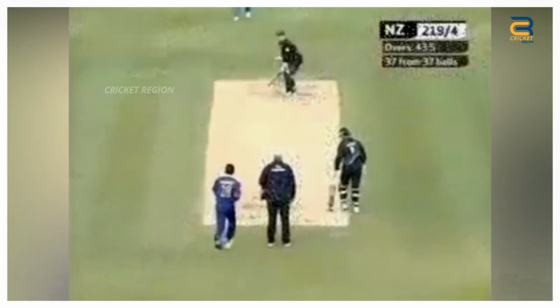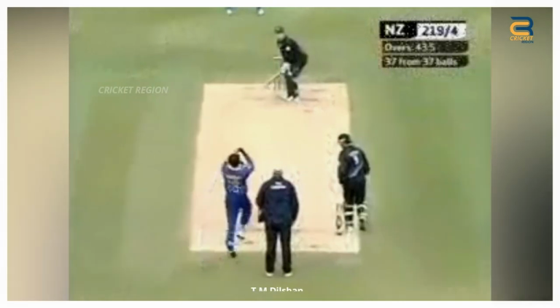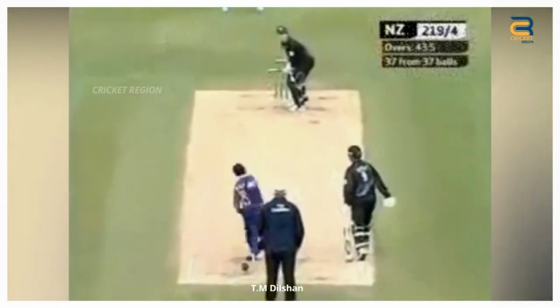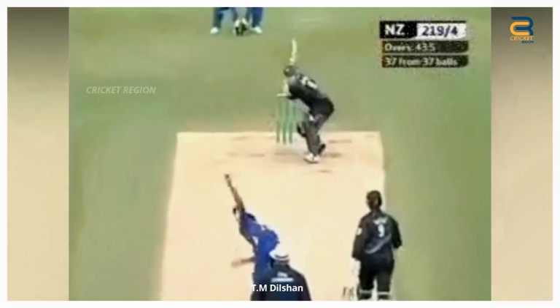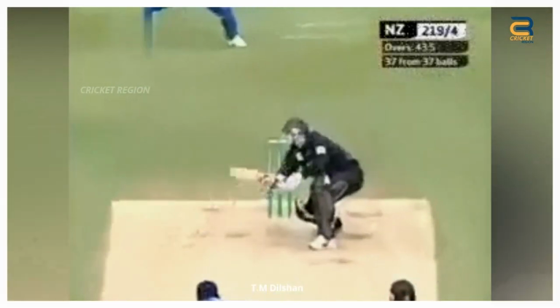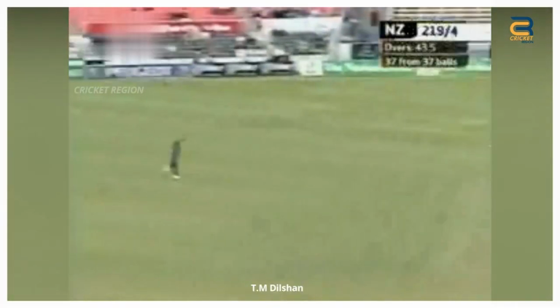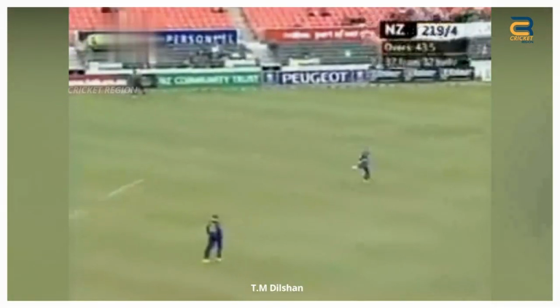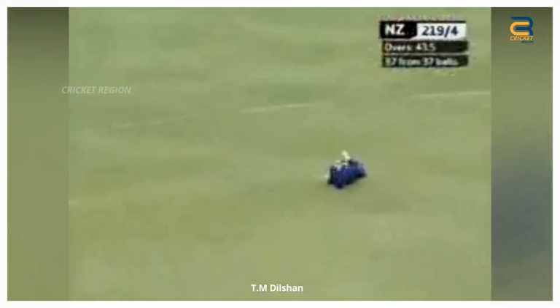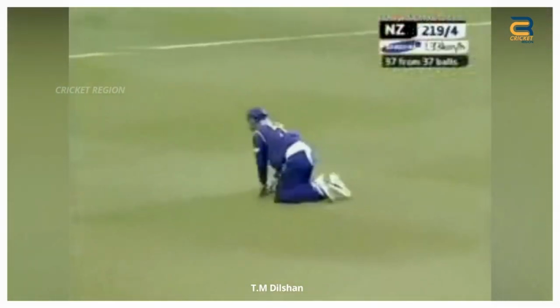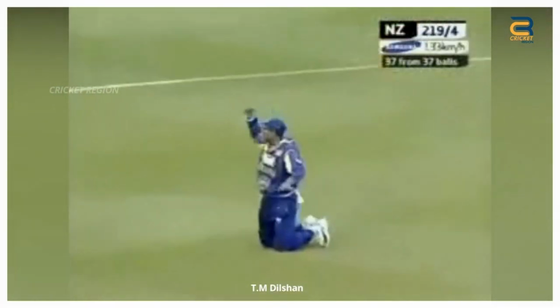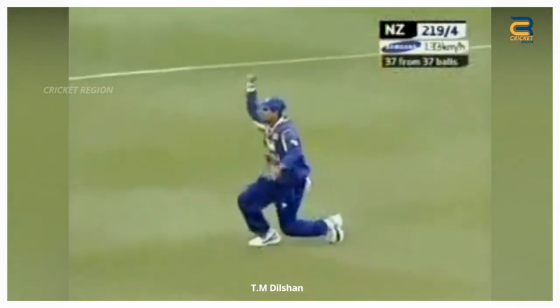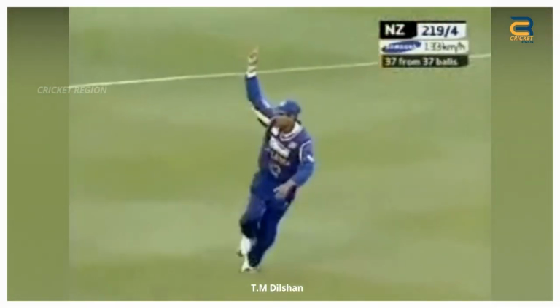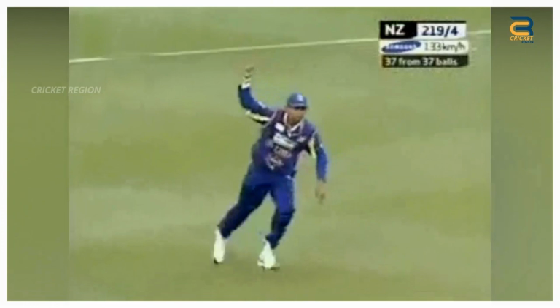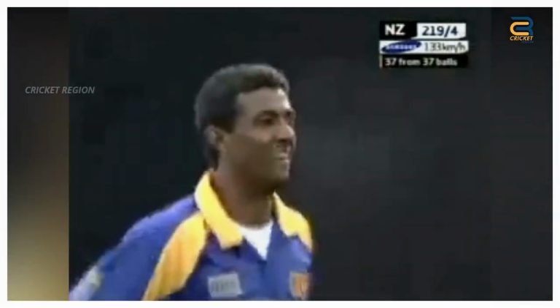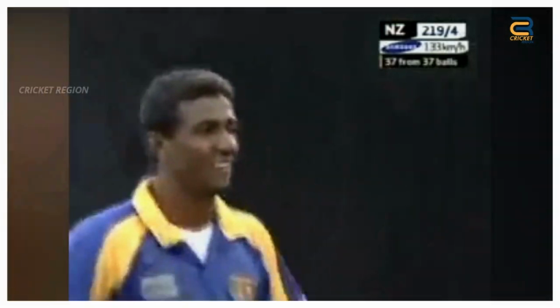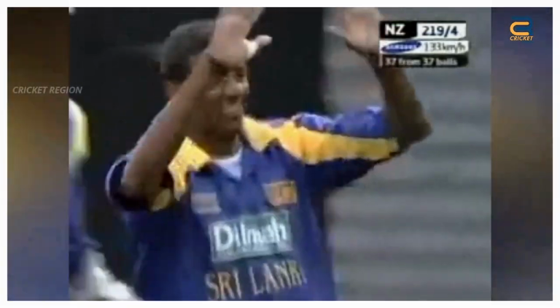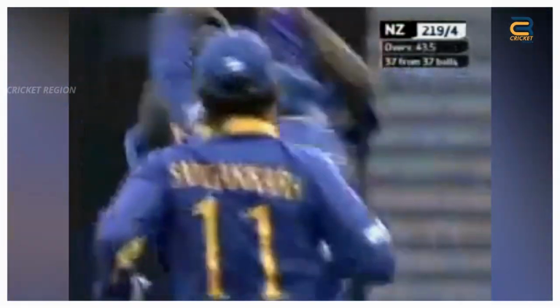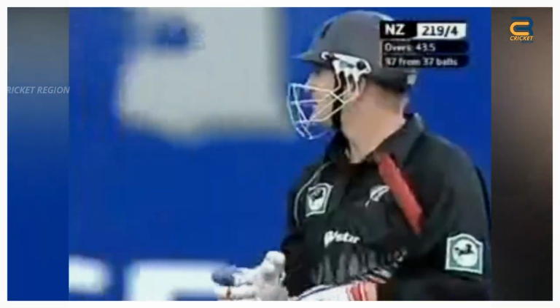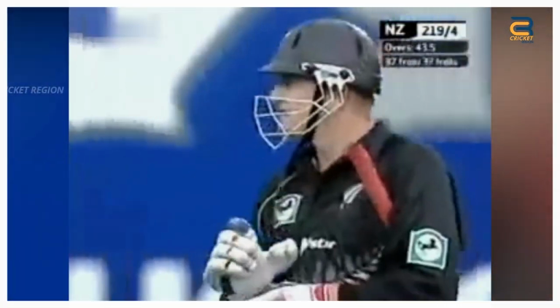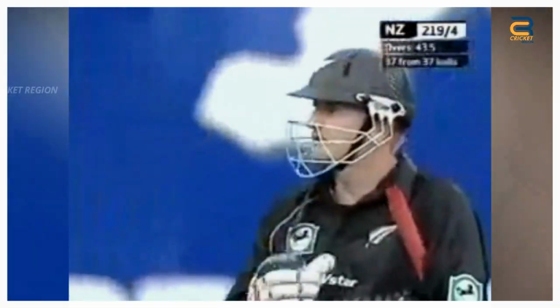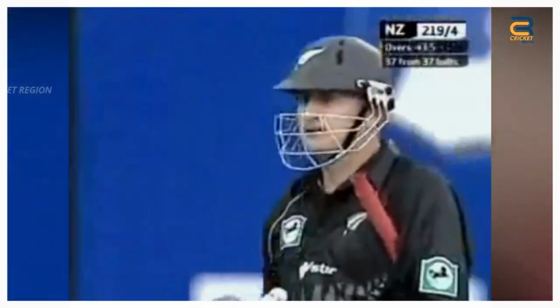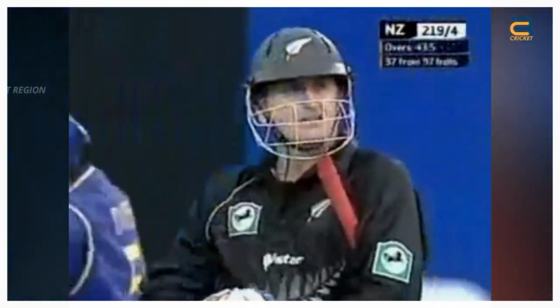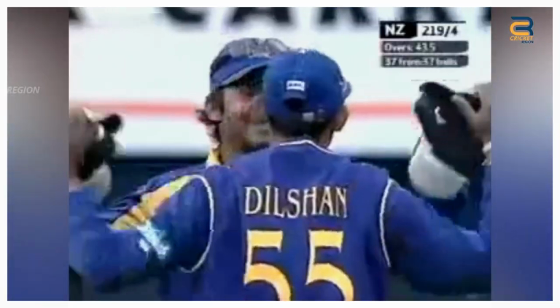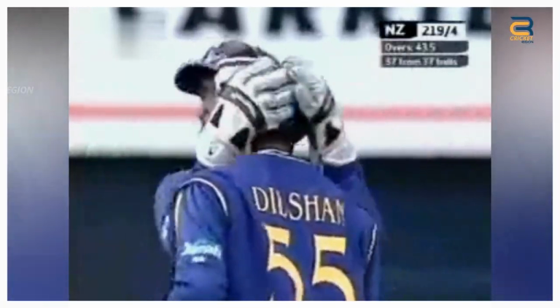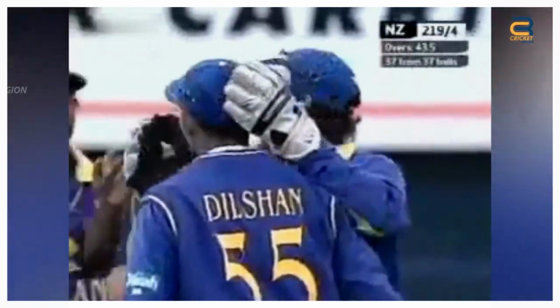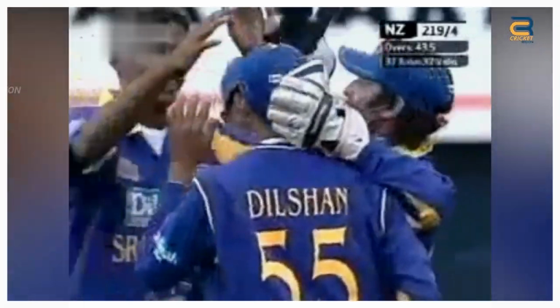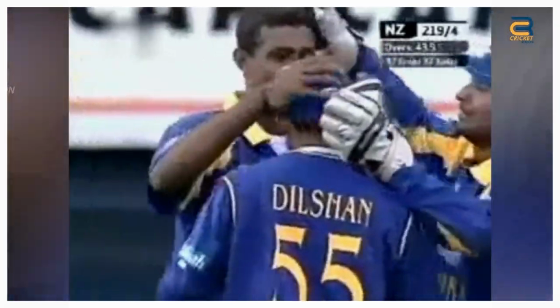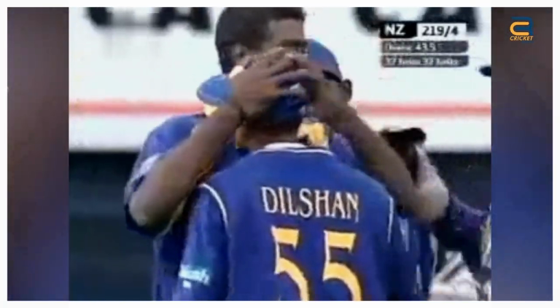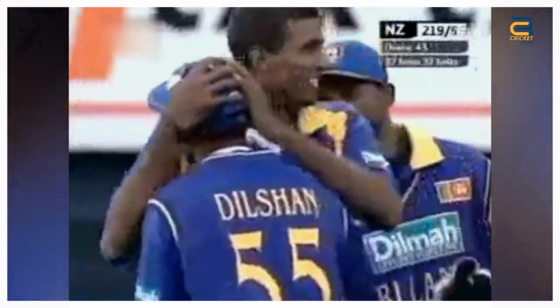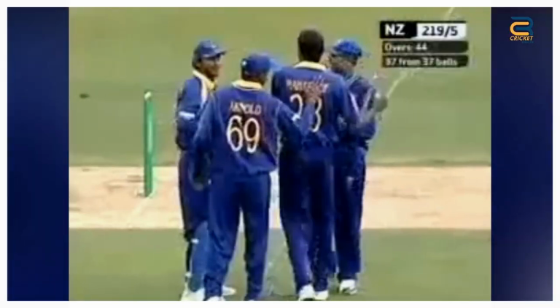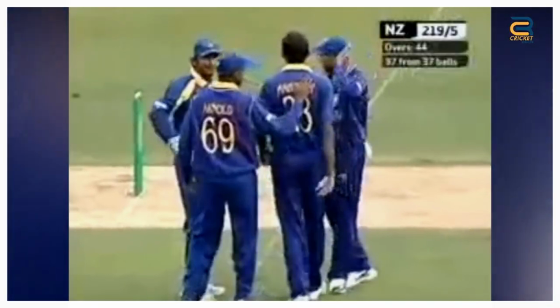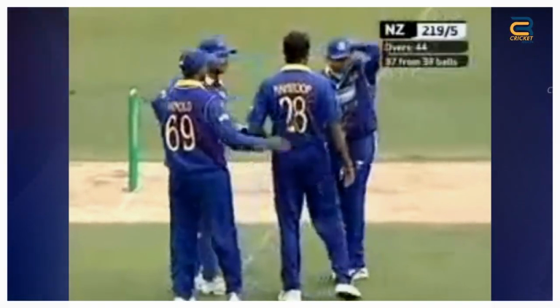In the second ODI of Sri Lanka's tour of New Zealand in 2007, played at Christchurch on January 4, 2007, Tillakaratne Dilshan took an outstanding catch to dismiss Scott Styris.